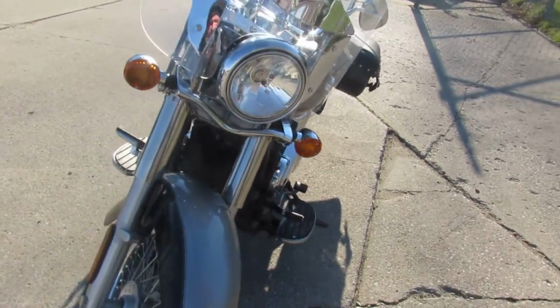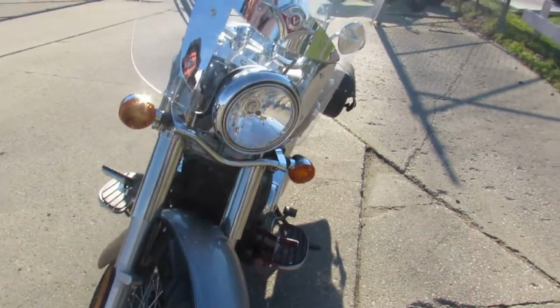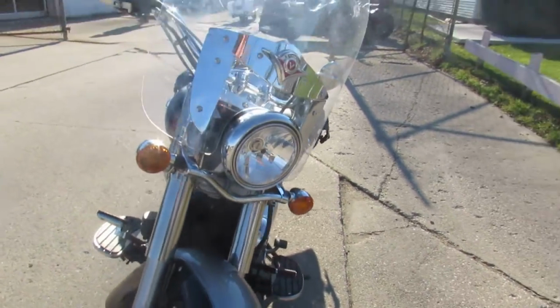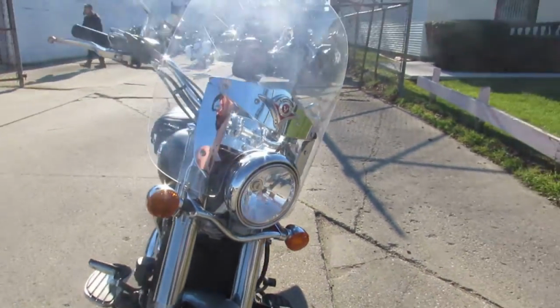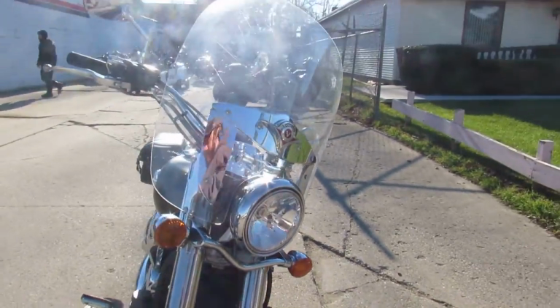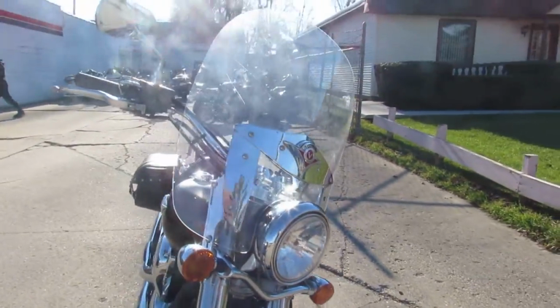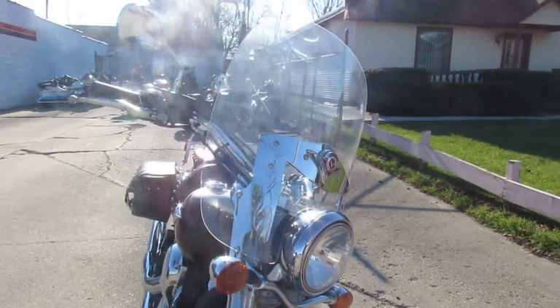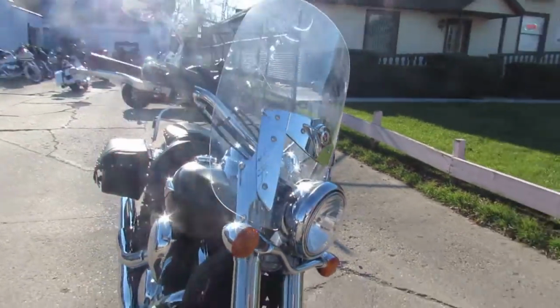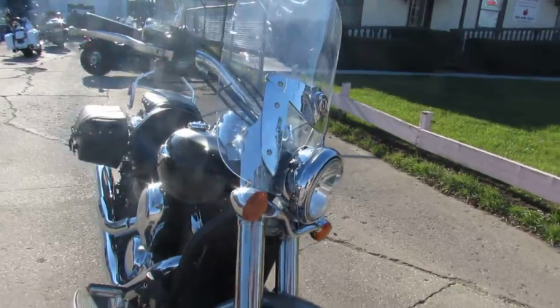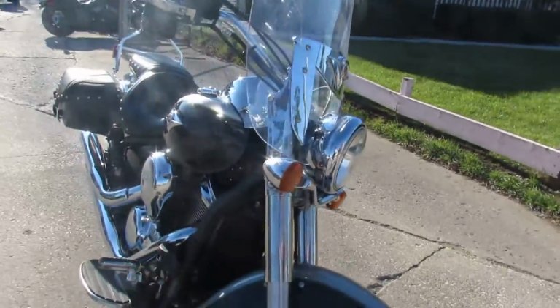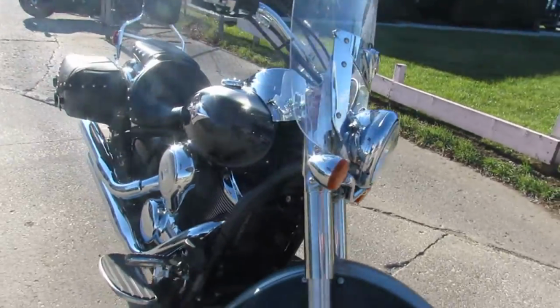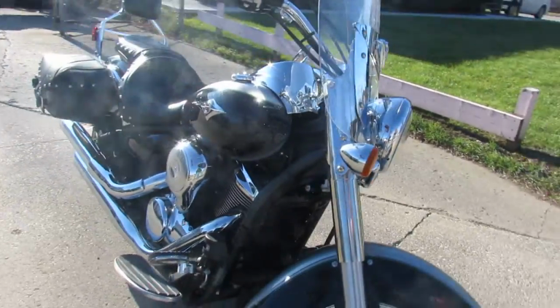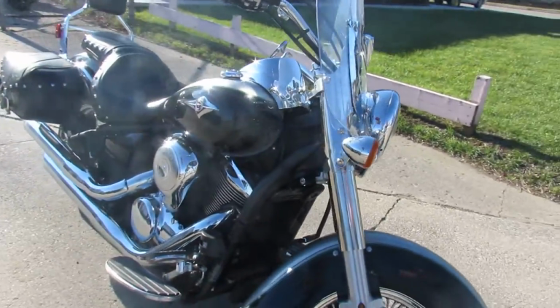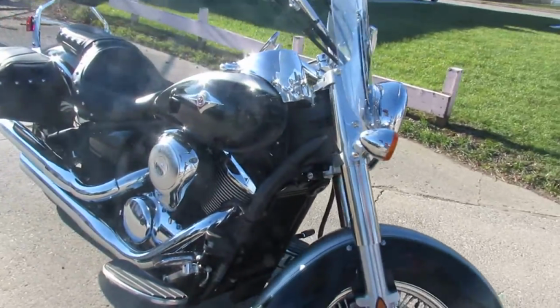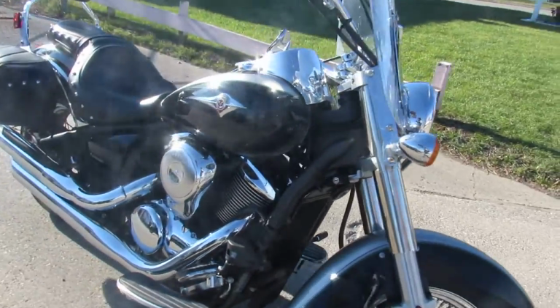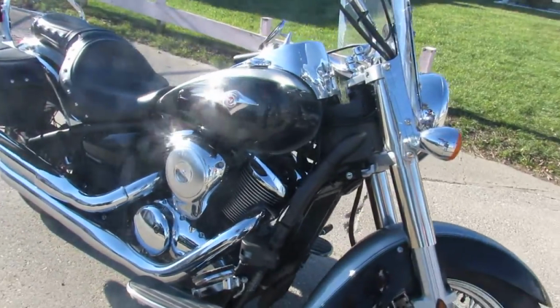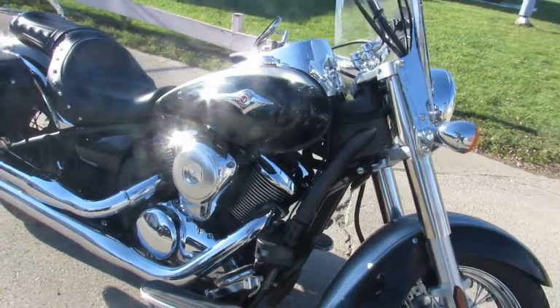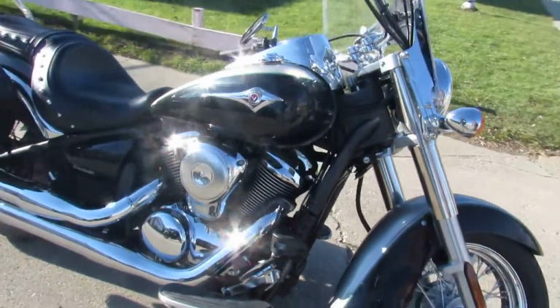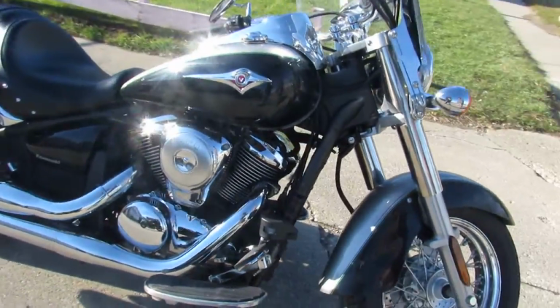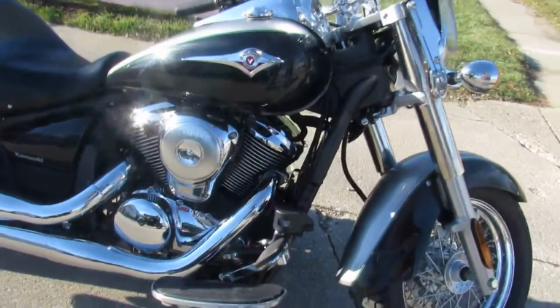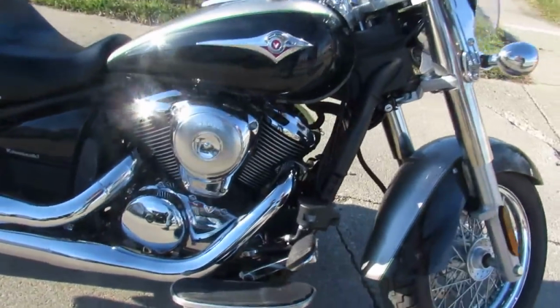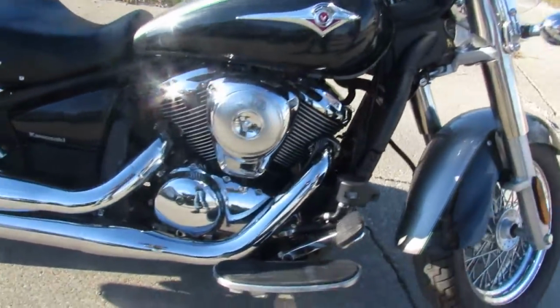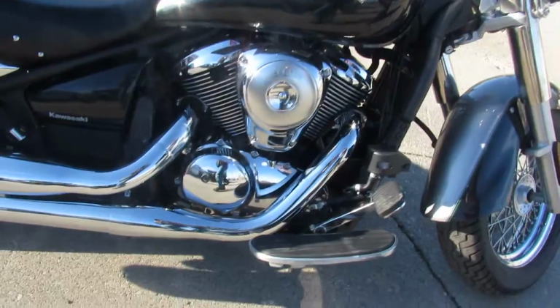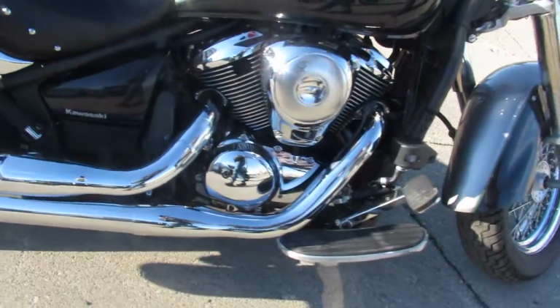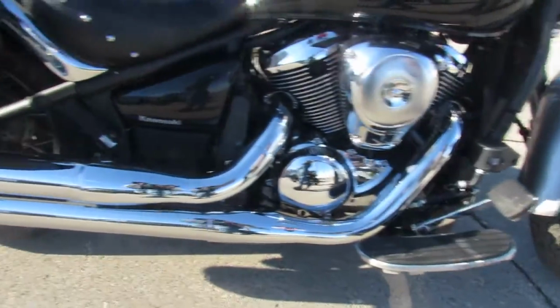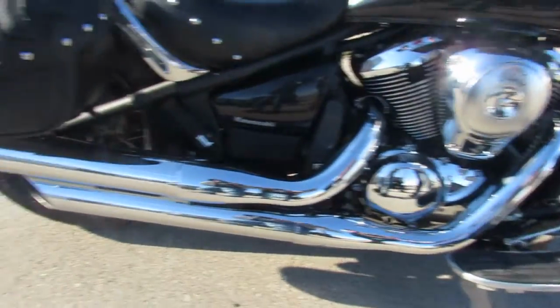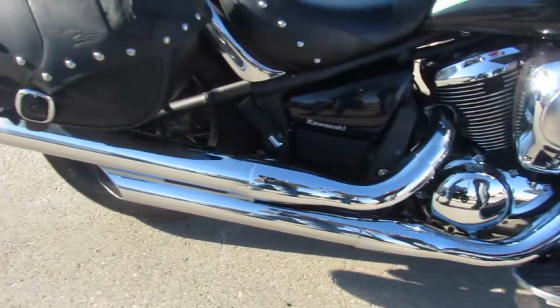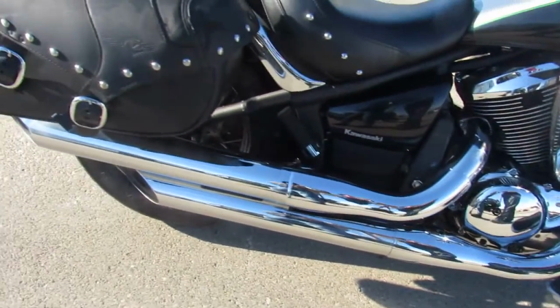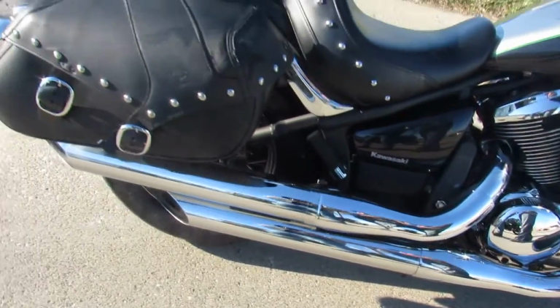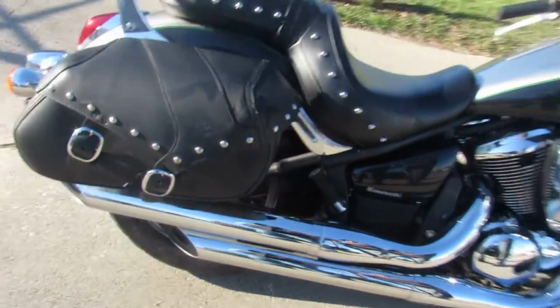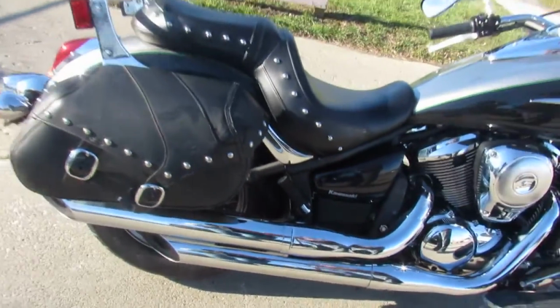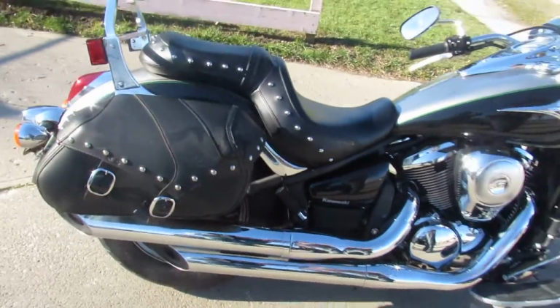All the extras: windshield, saddlebags, backrest, floorboards, chrome lace wheels. There's tons of chrome on this thing. Don't miss it. That's a 2016 Kawasaki Vulcan 900 Classic.